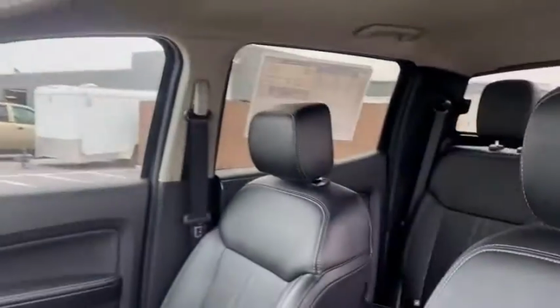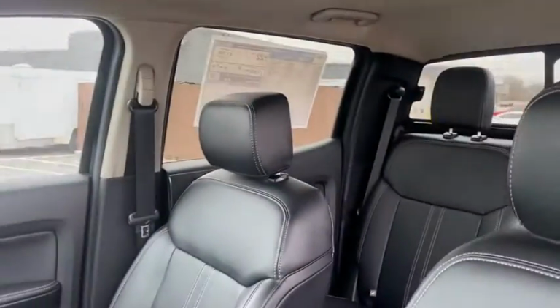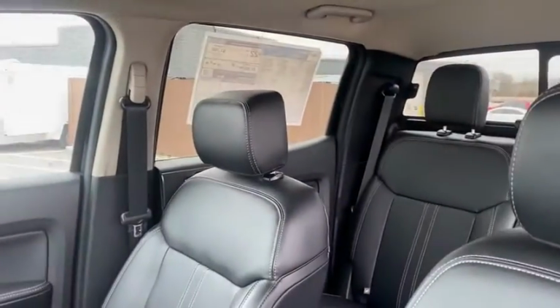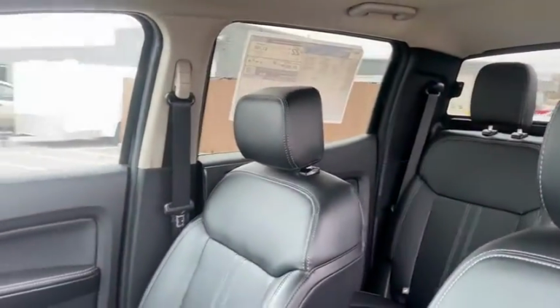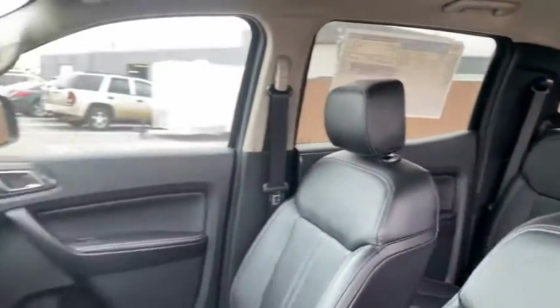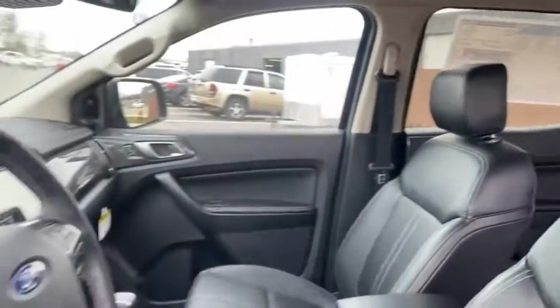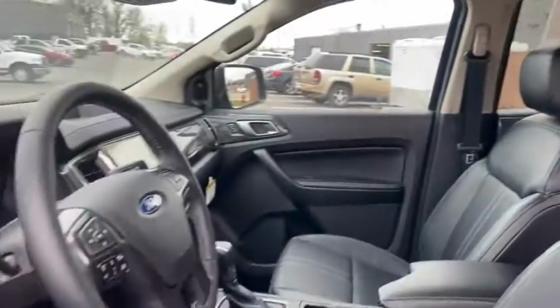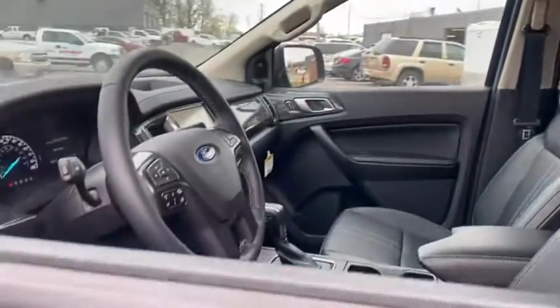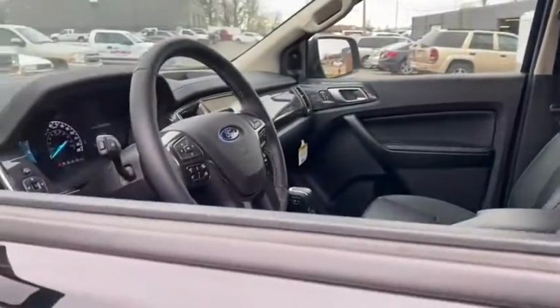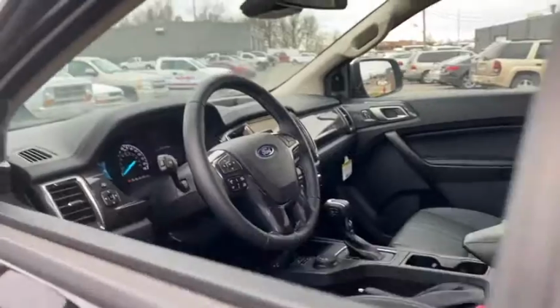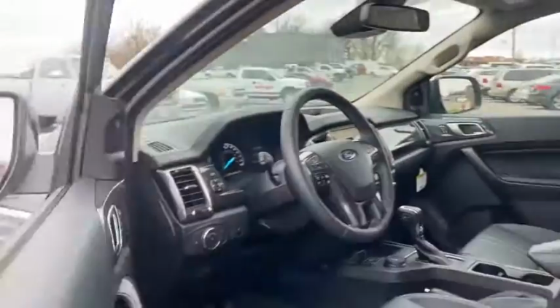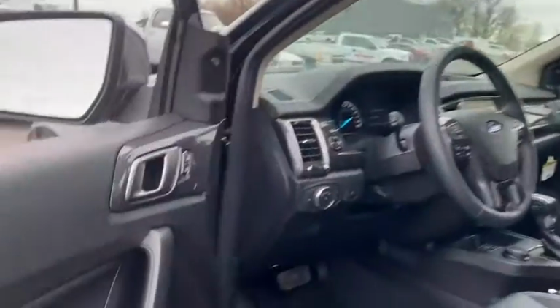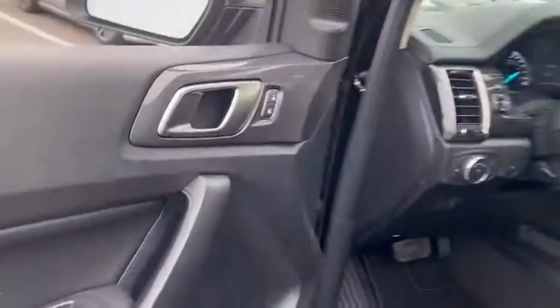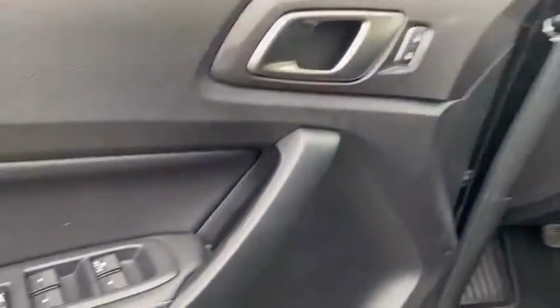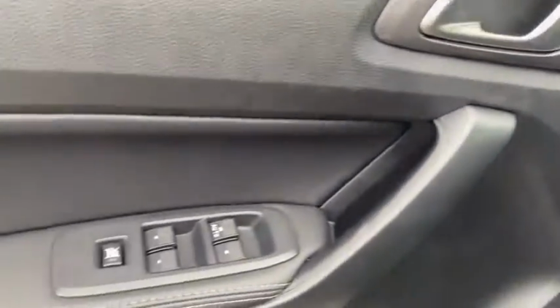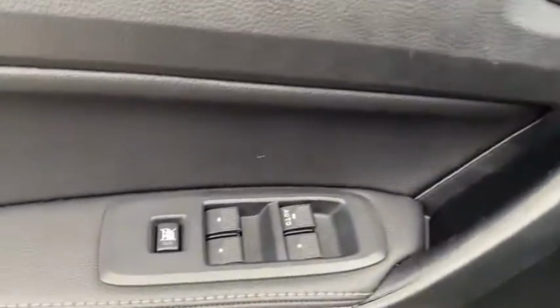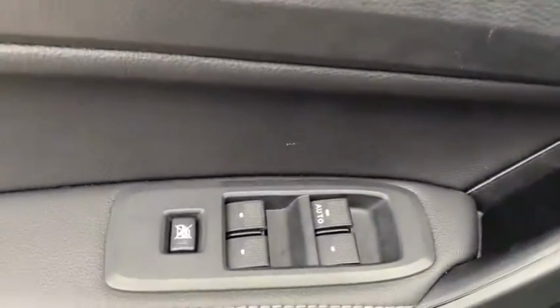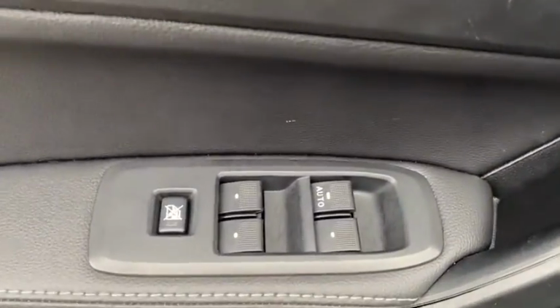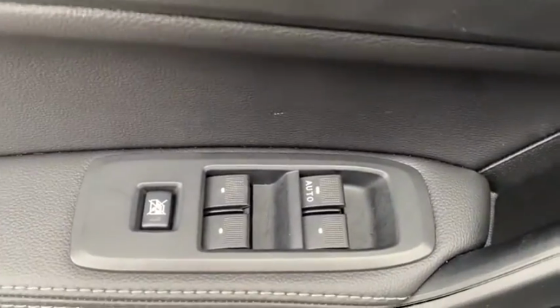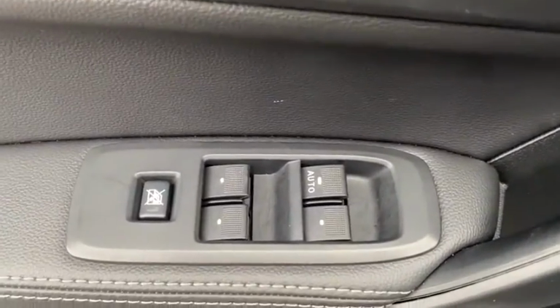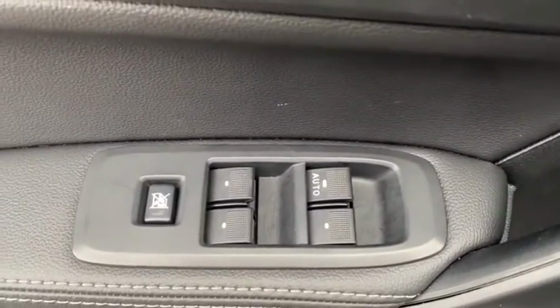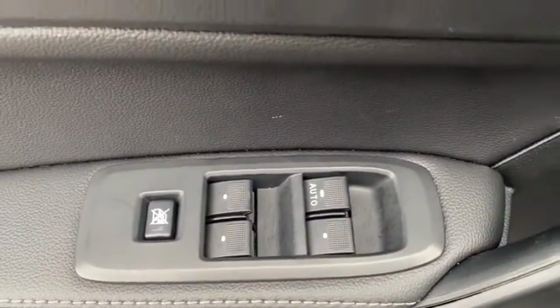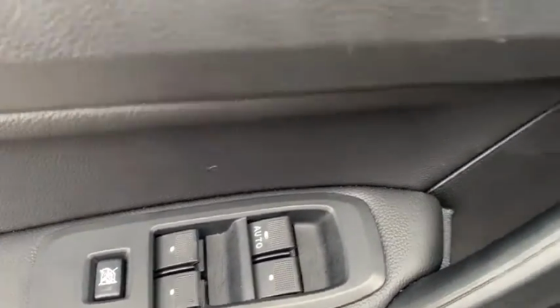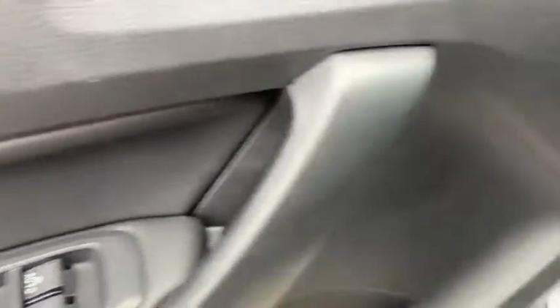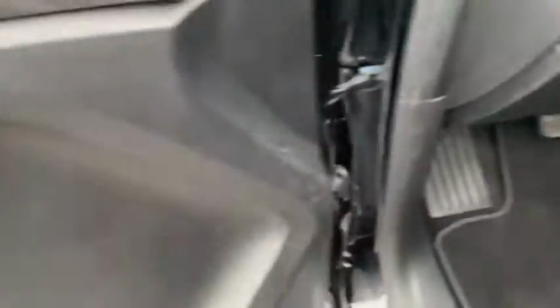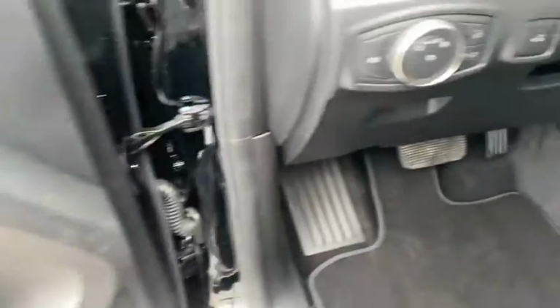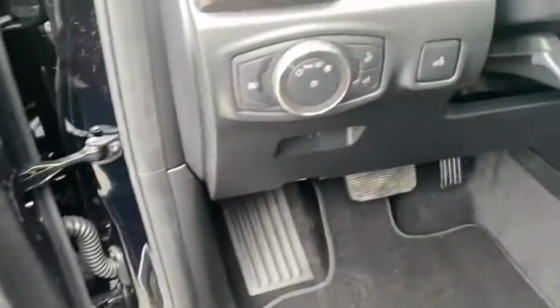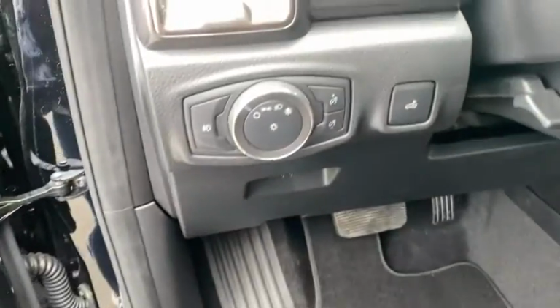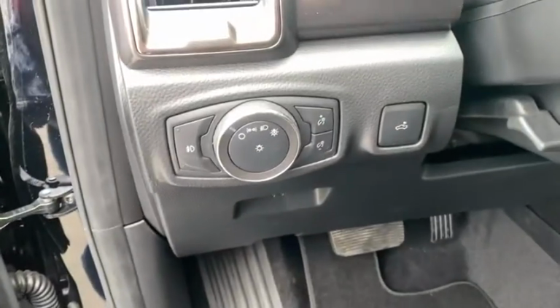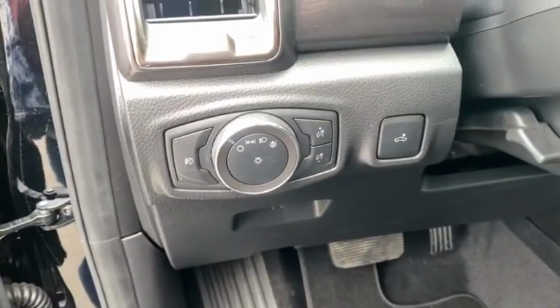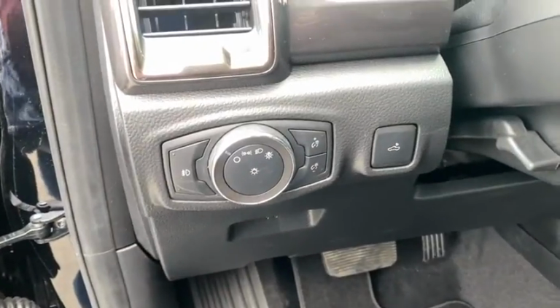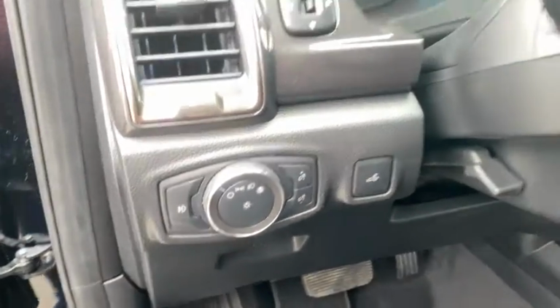AM-FM stereo radio, rear window defroster, electronic stability control, security system, fog lights, power windows, heated front seats, trip computer, compass.